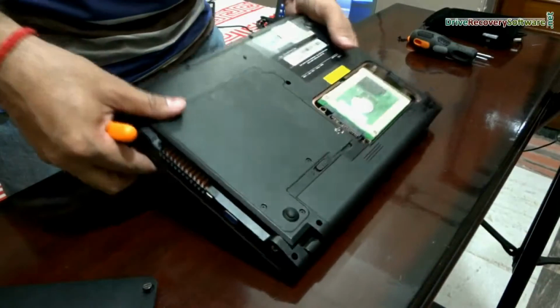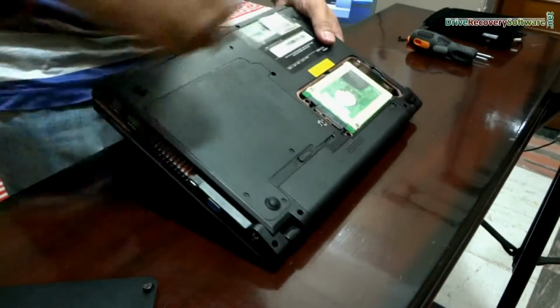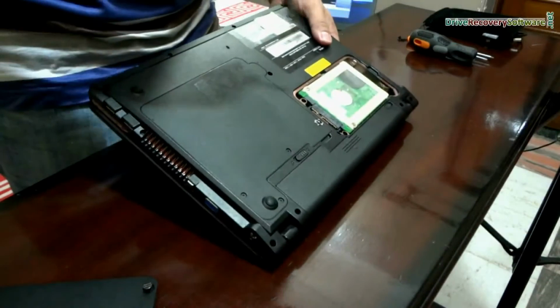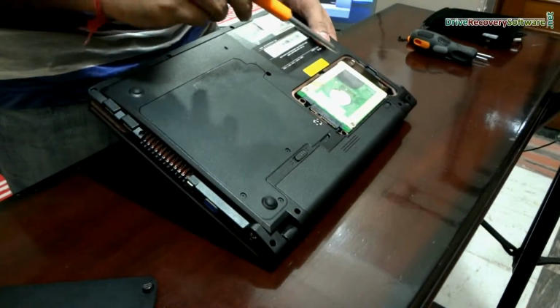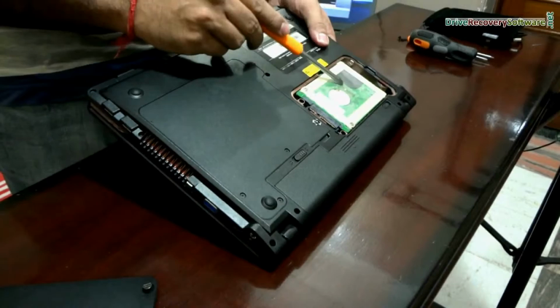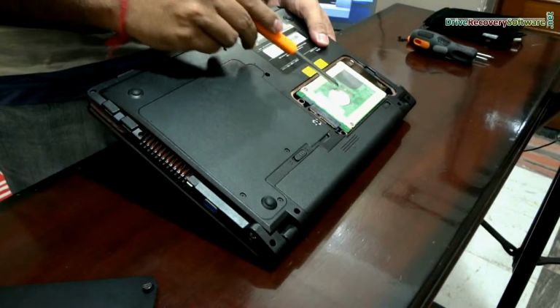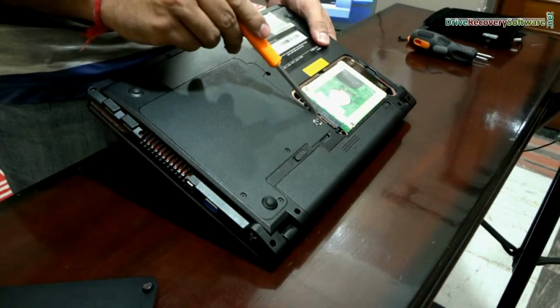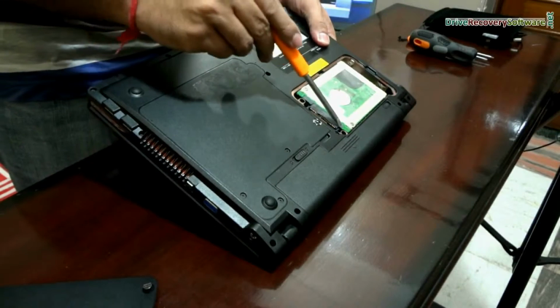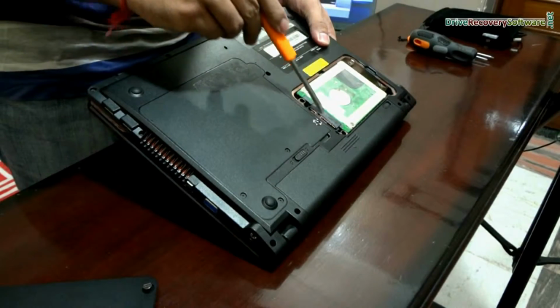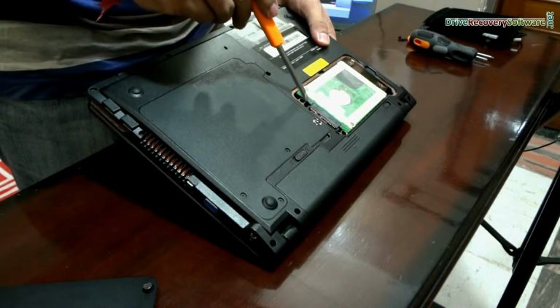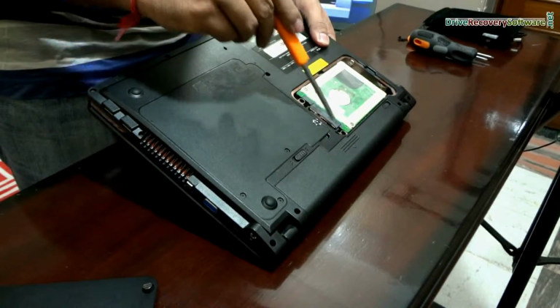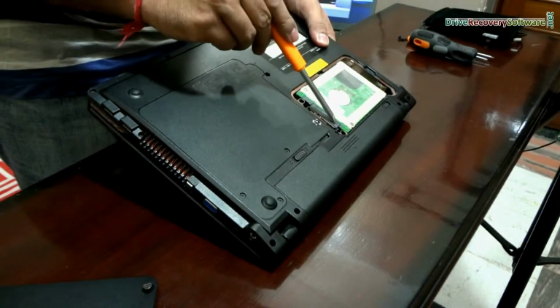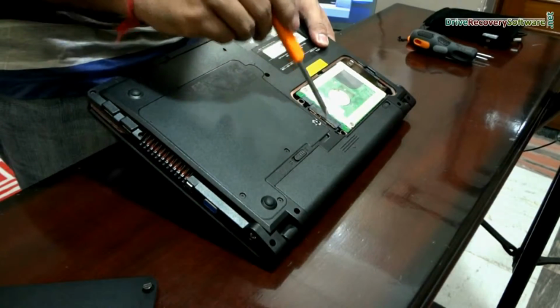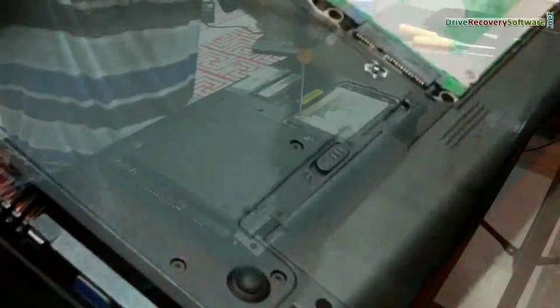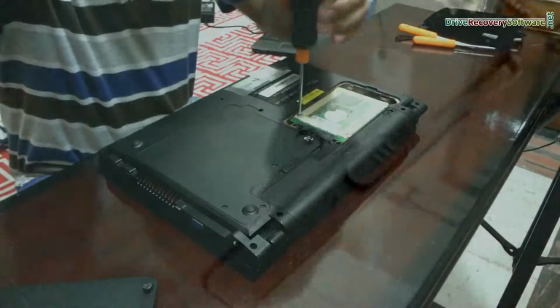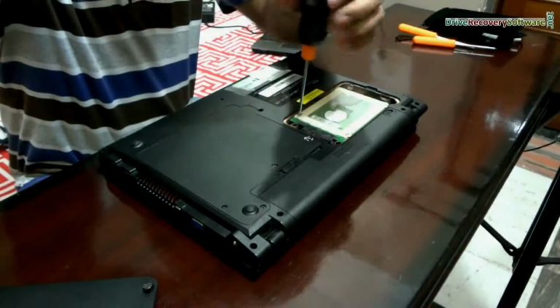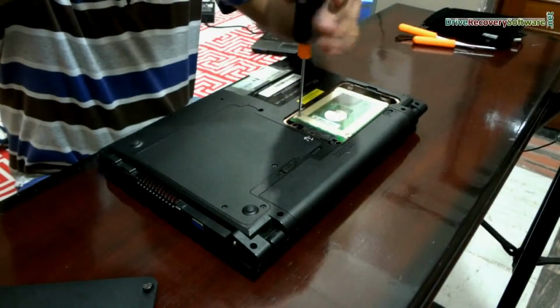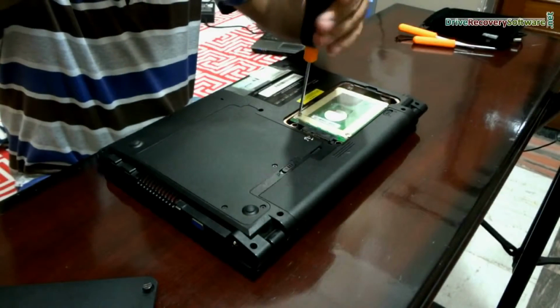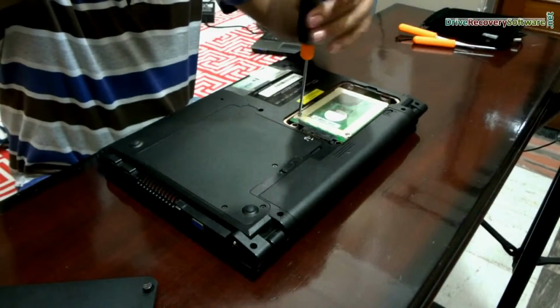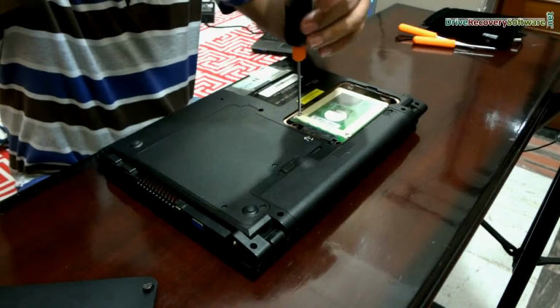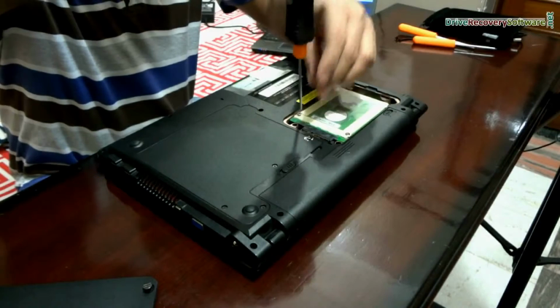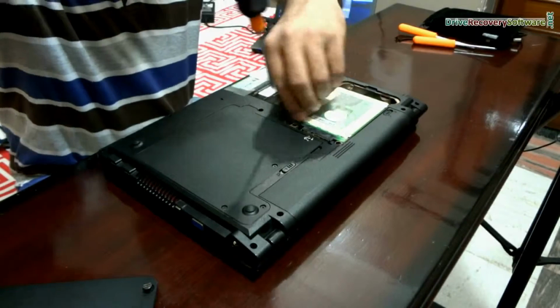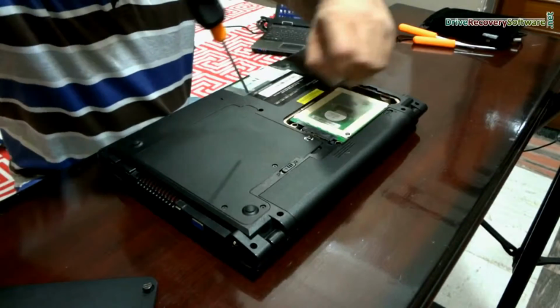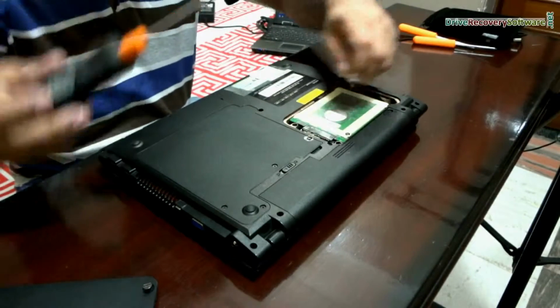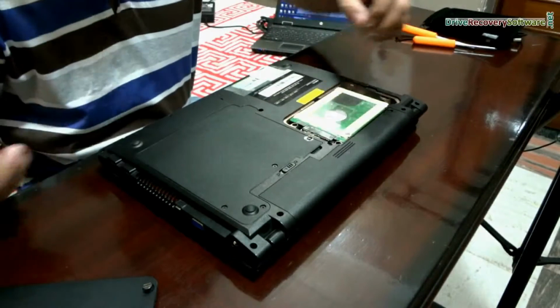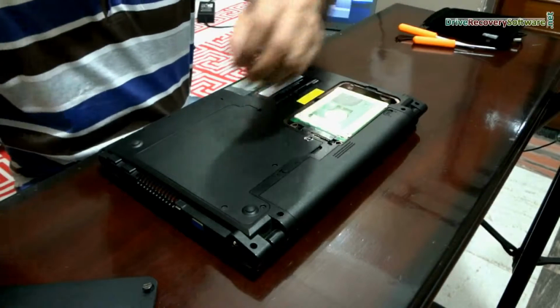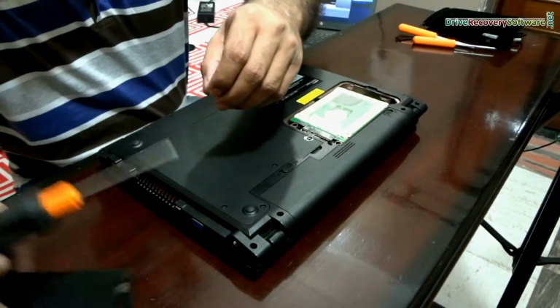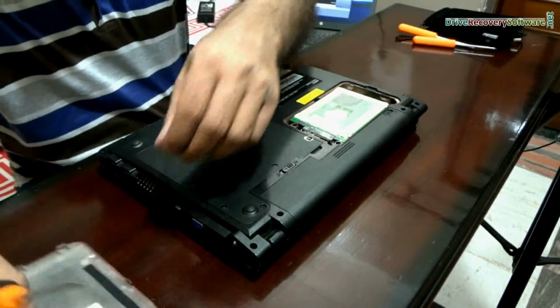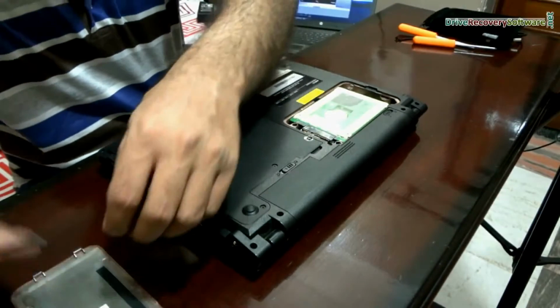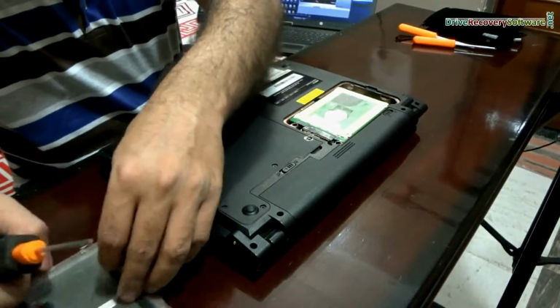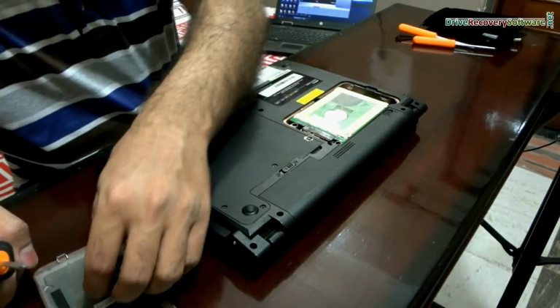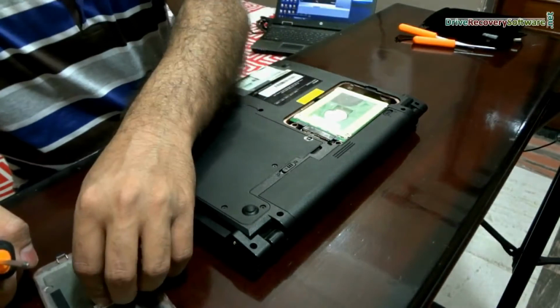This is the hard disk of your laptop, and this is the connection area of the hard drive. Now open these screws and keep them in a safe place.